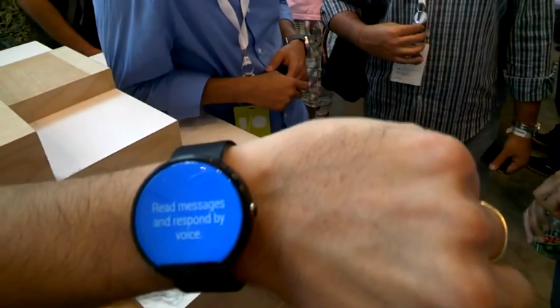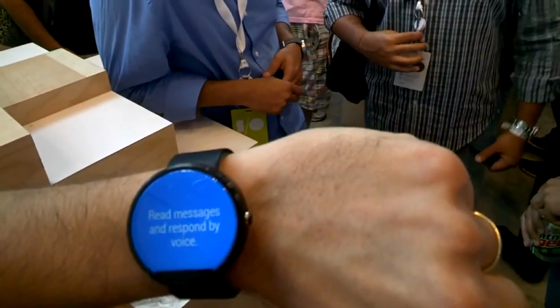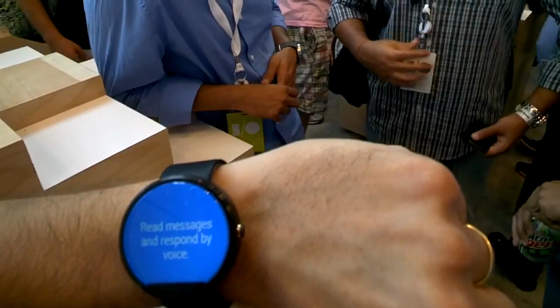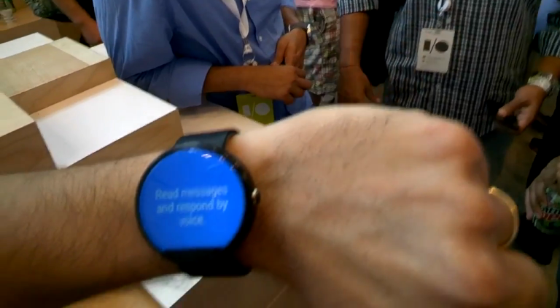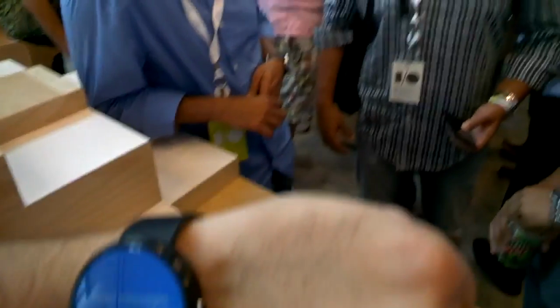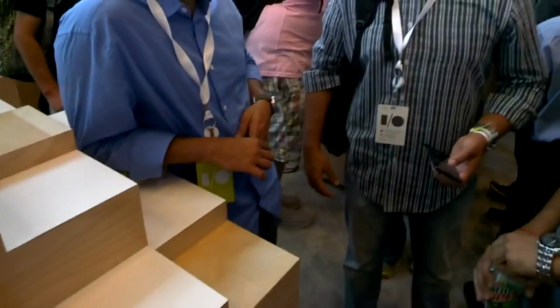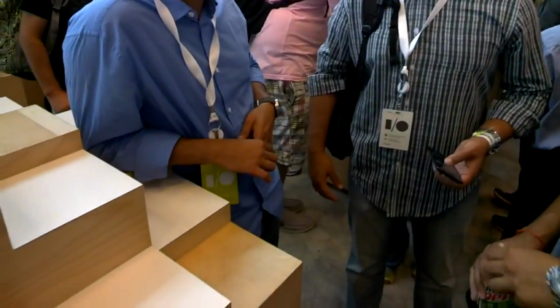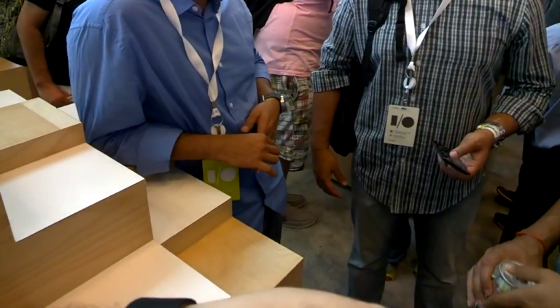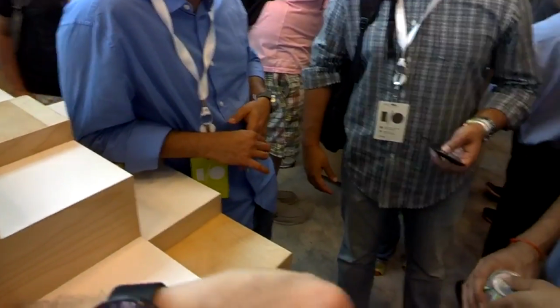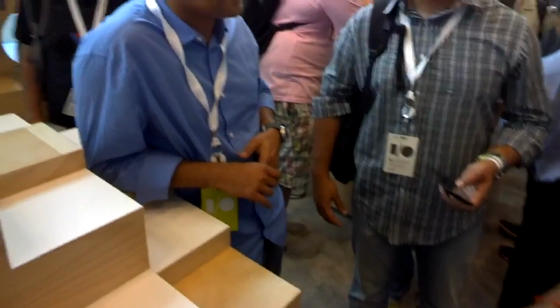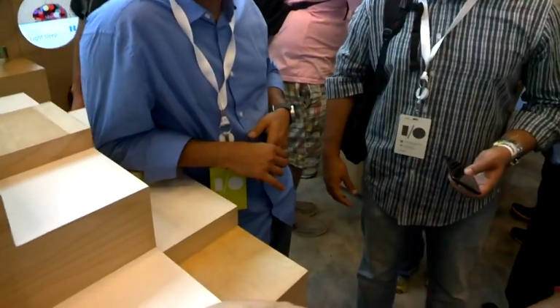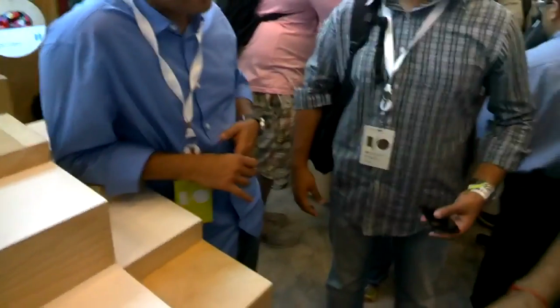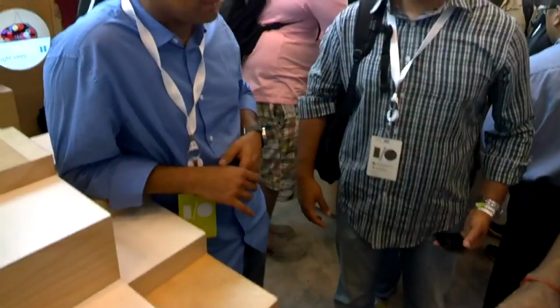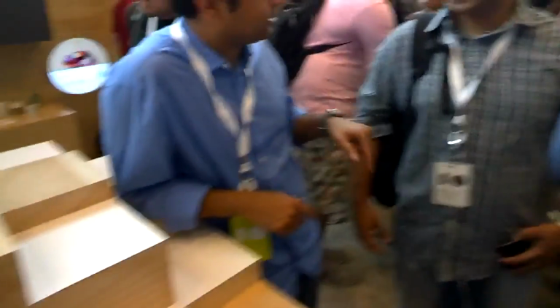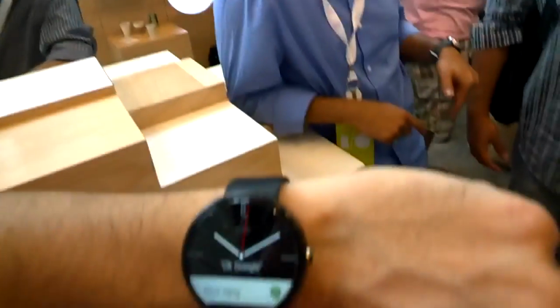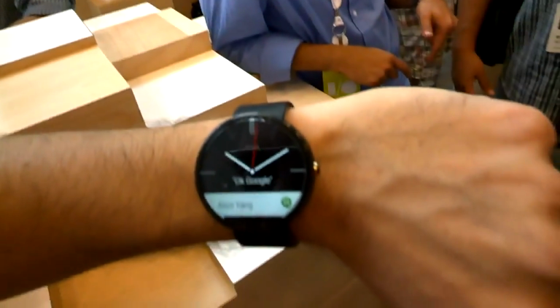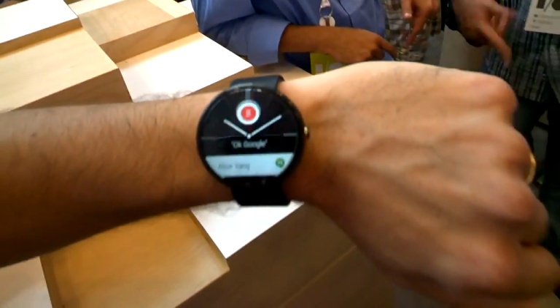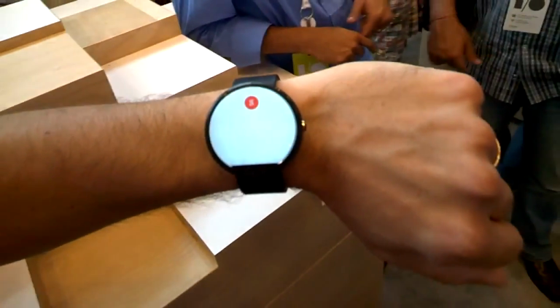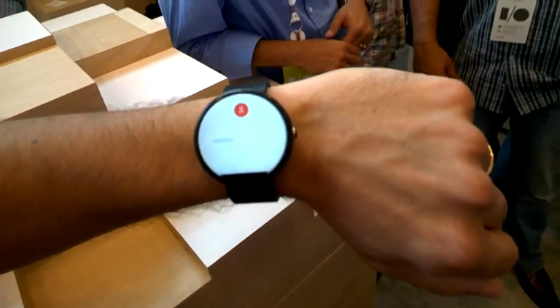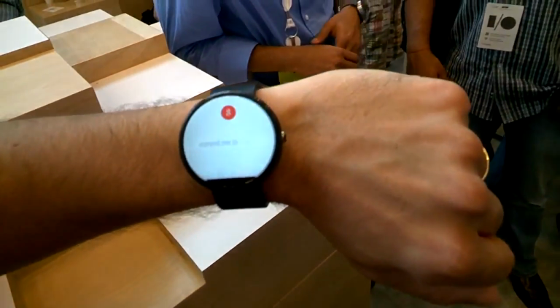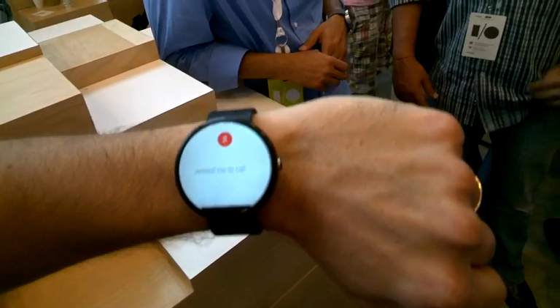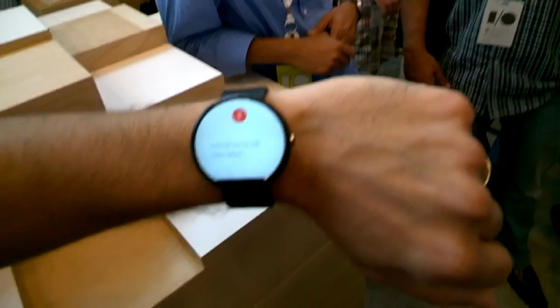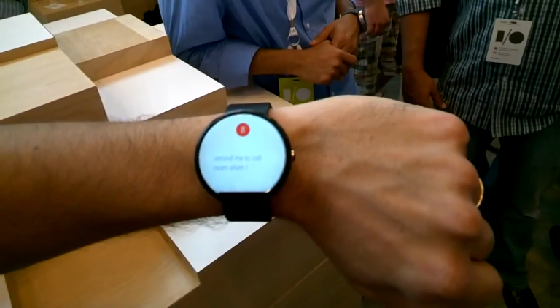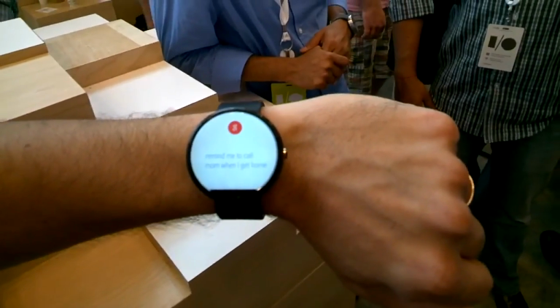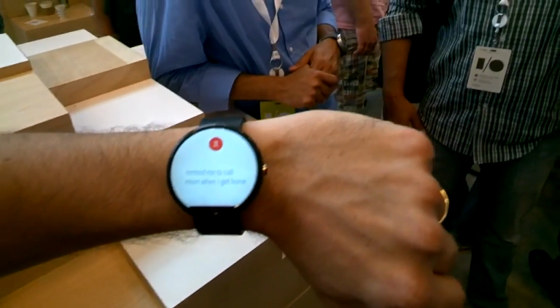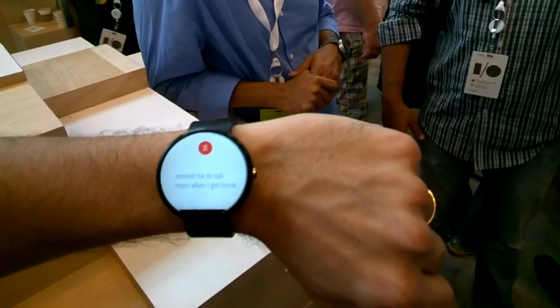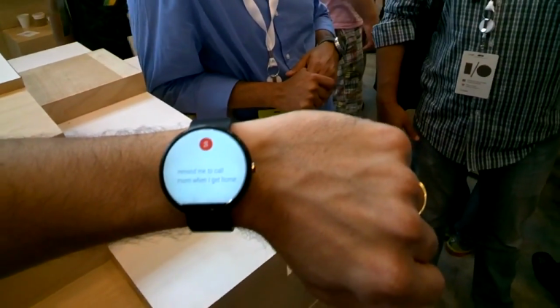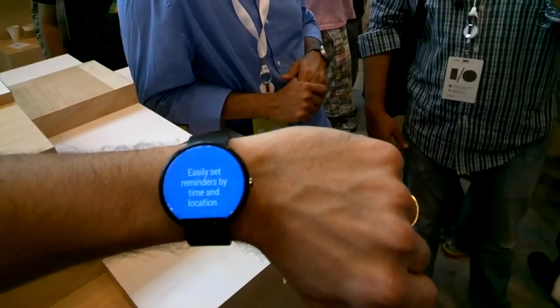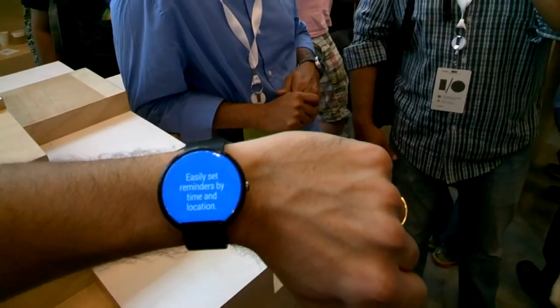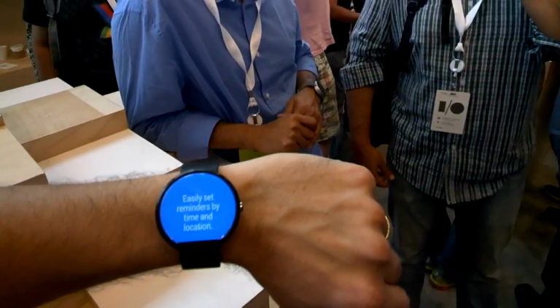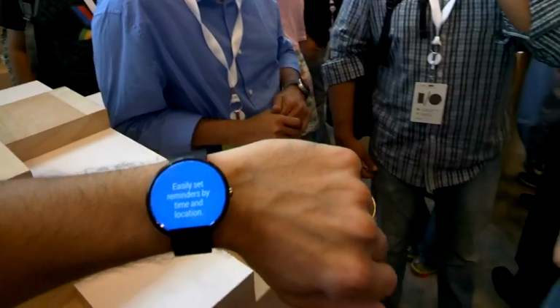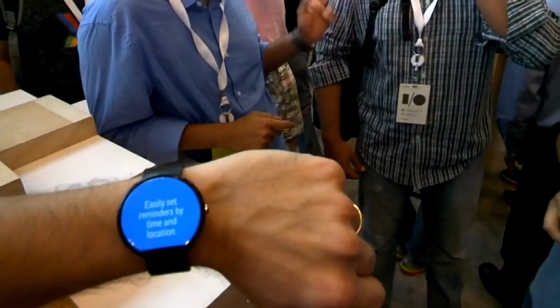Okay Google. Okay Google? Yeah I gotta go. No, it works. Okay Google. What's the weather? Remind me to call mom when I get home. I'm kidding.